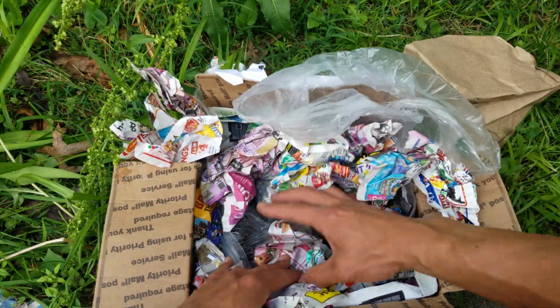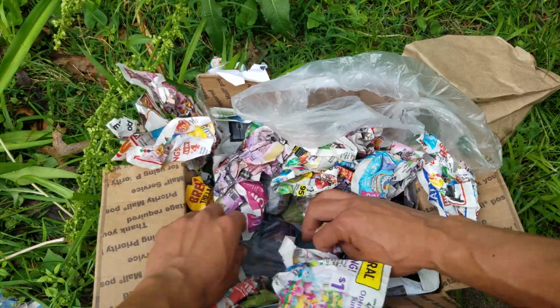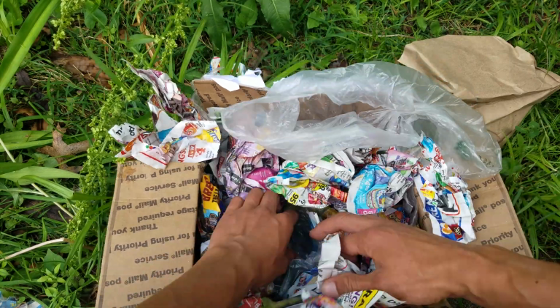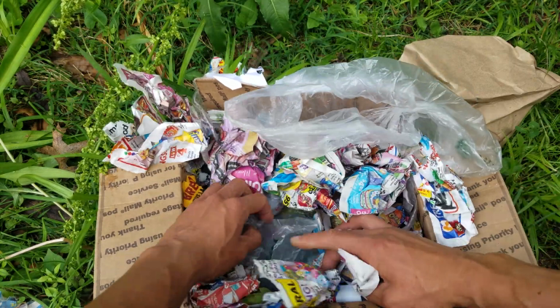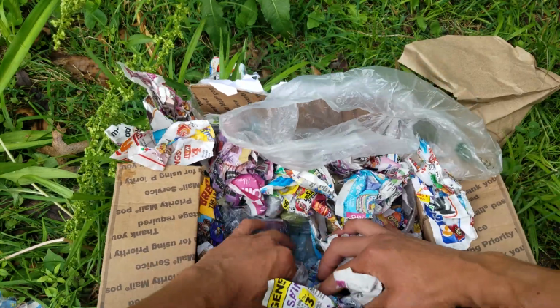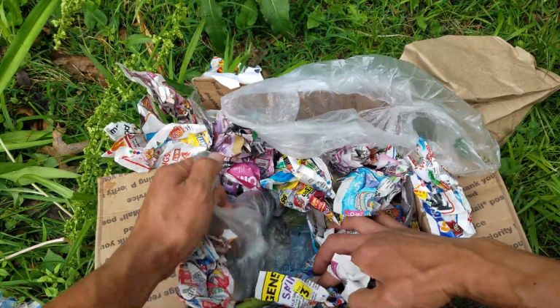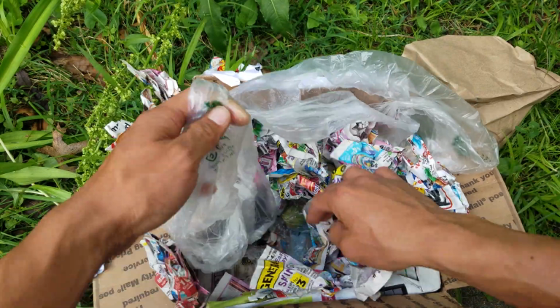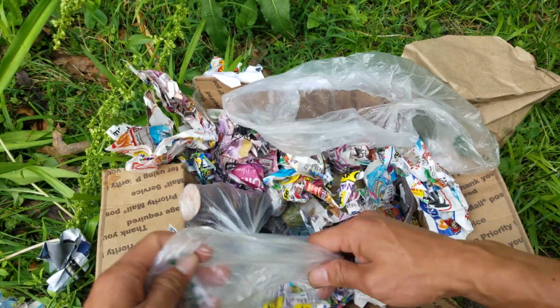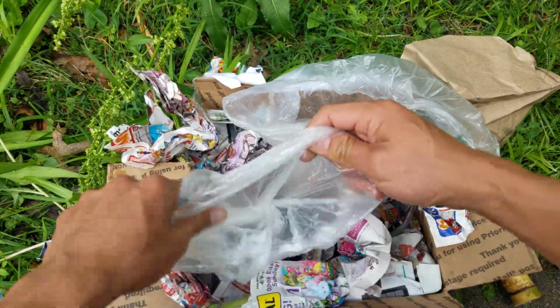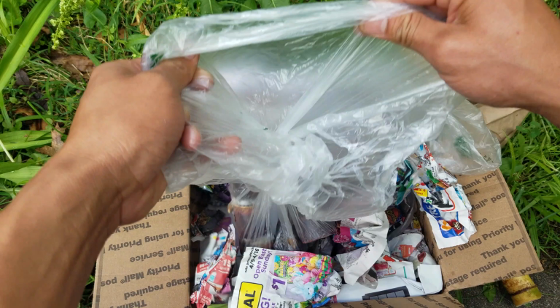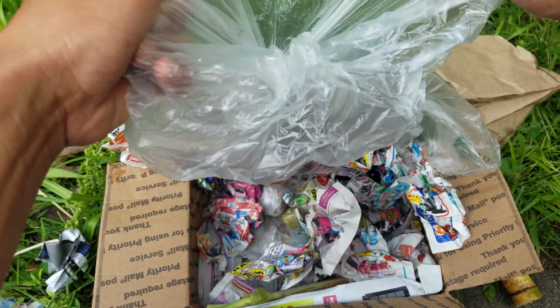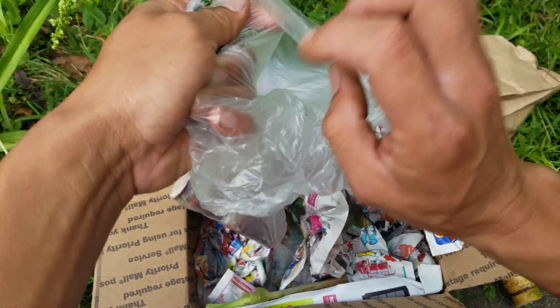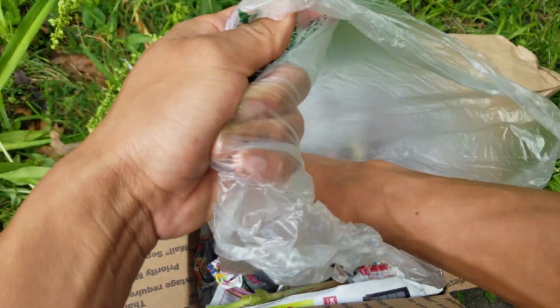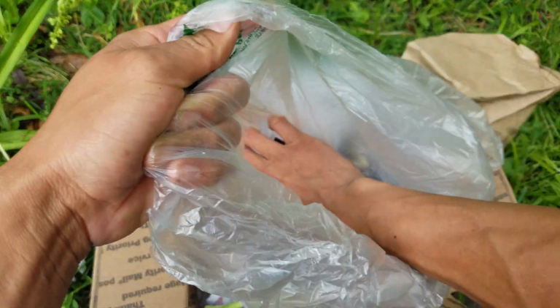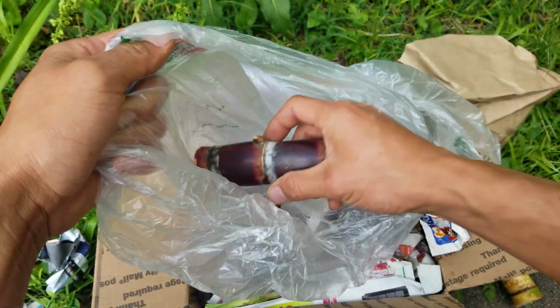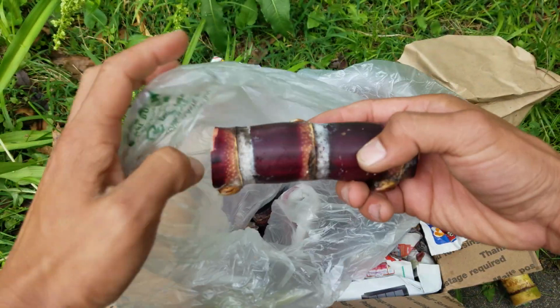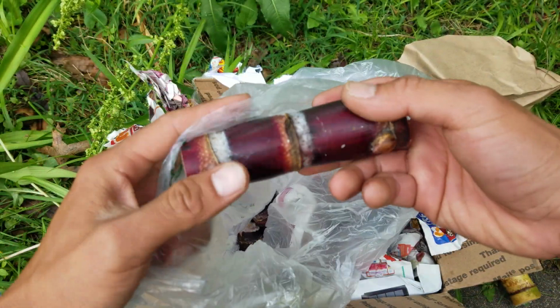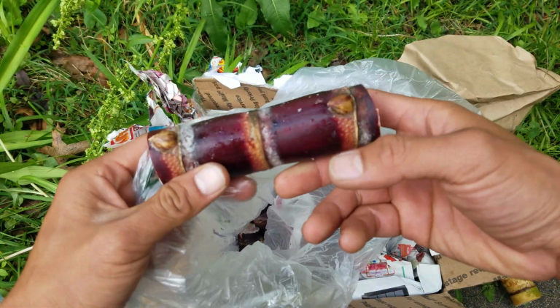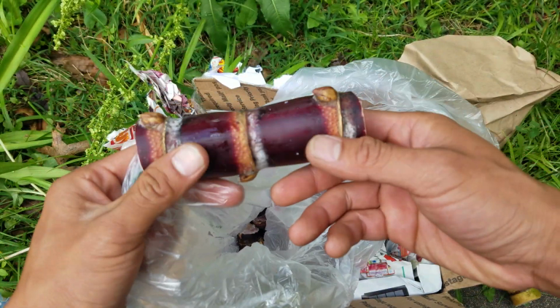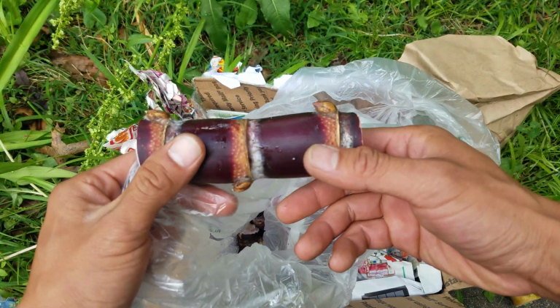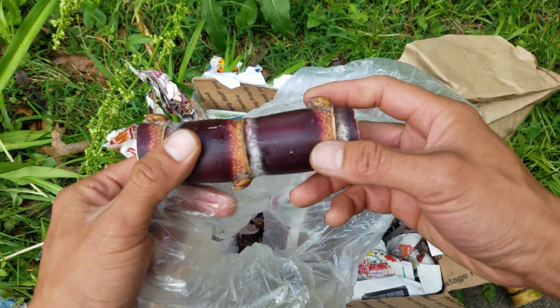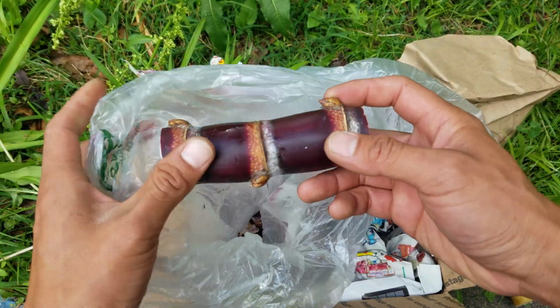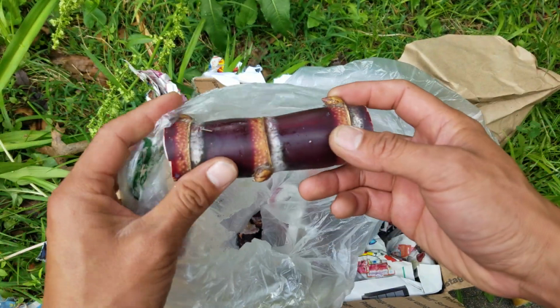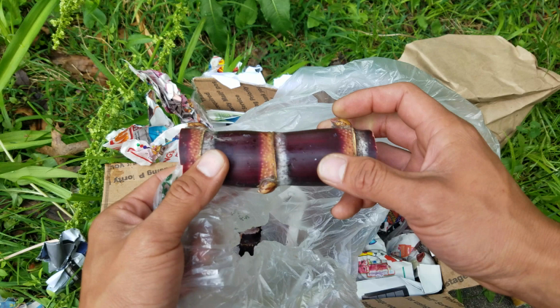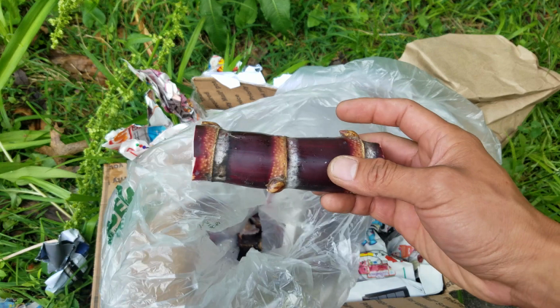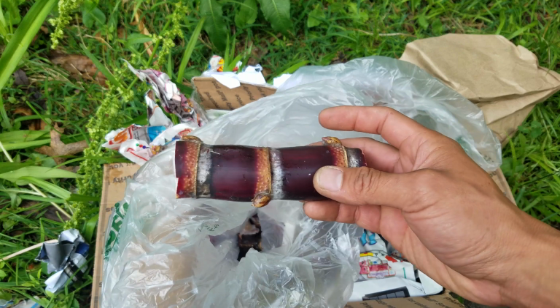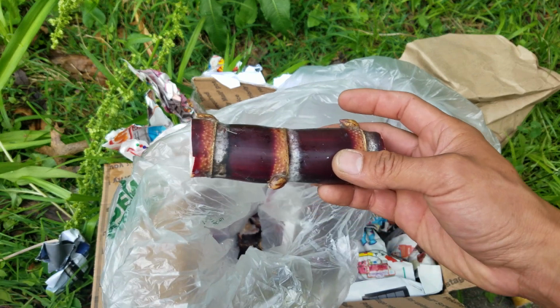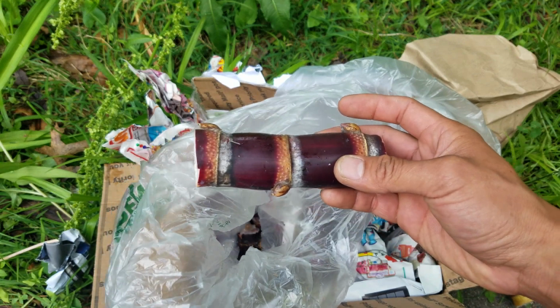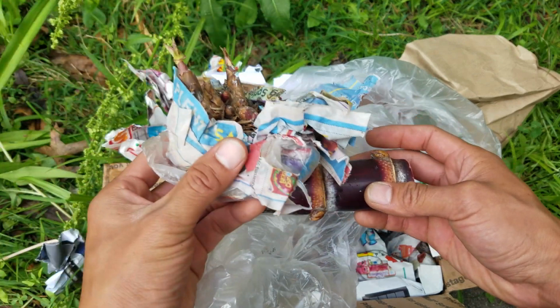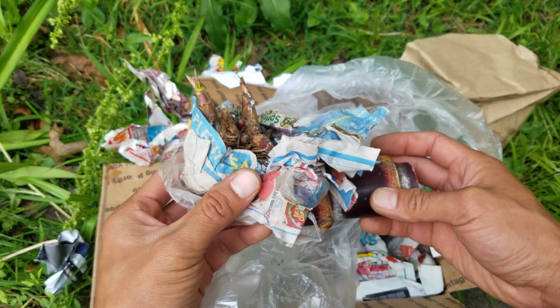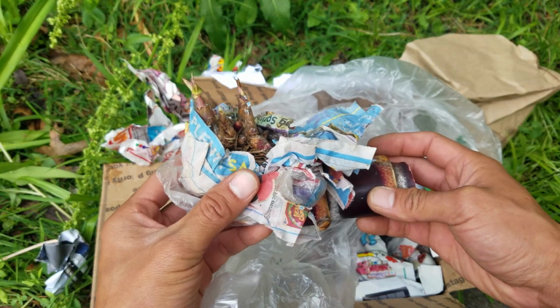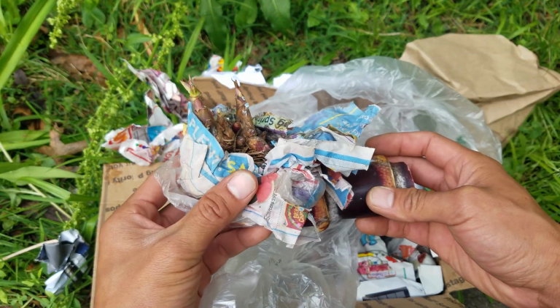I also got some of the red variety as well. I just prefer to have the red ones. Again, these nodes hopefully I can get to turn out to be like the sprouted ones.